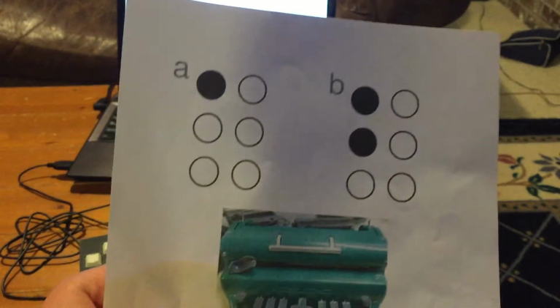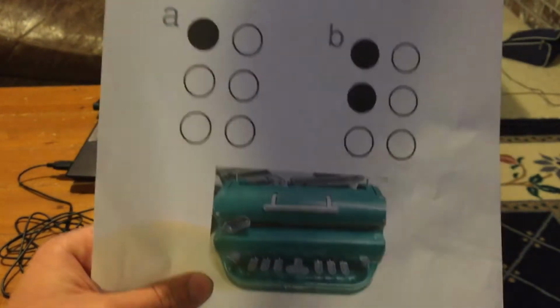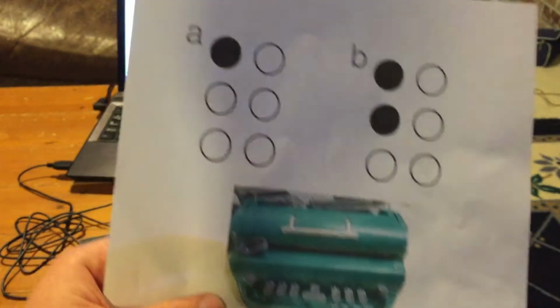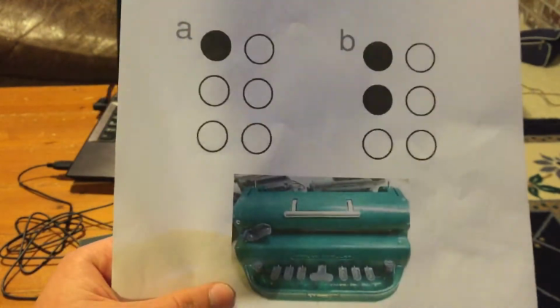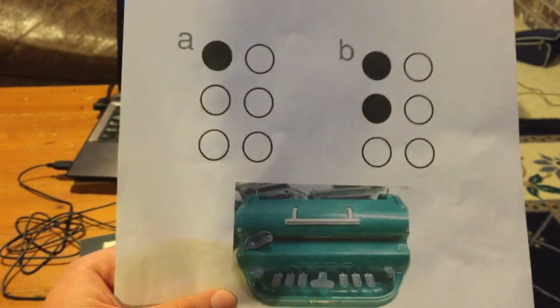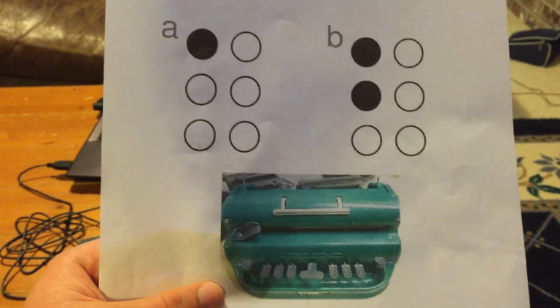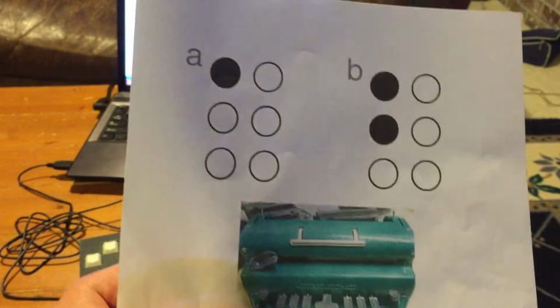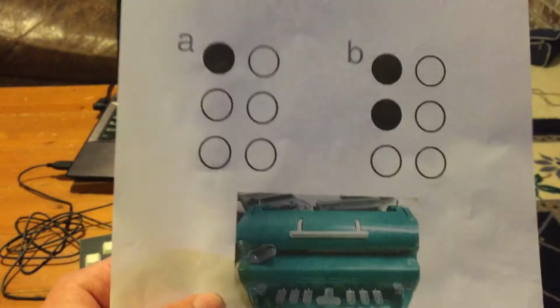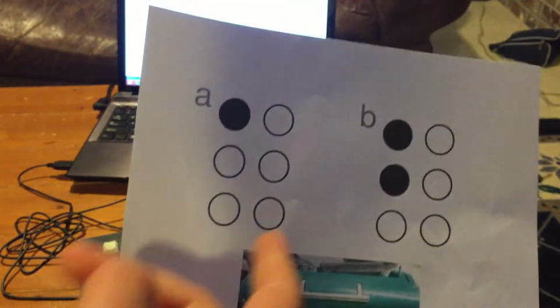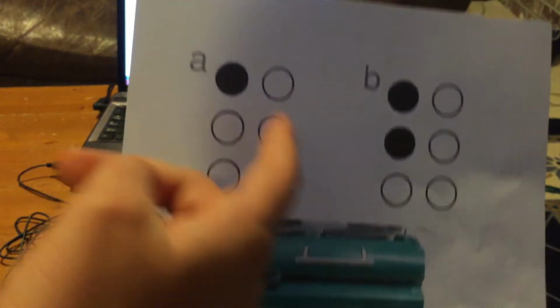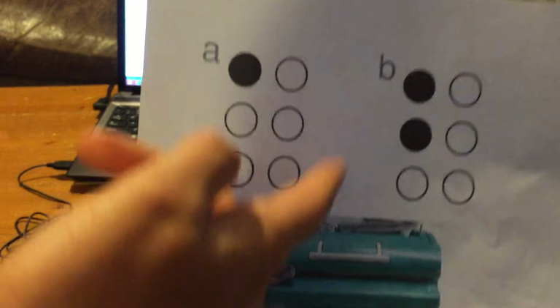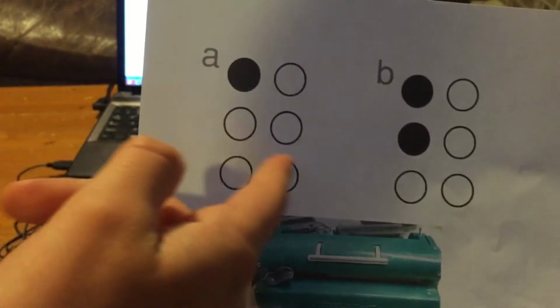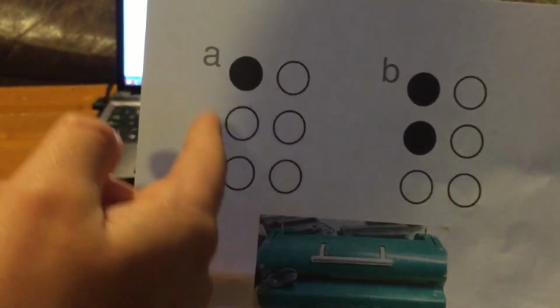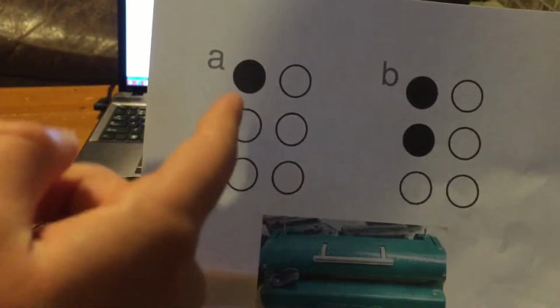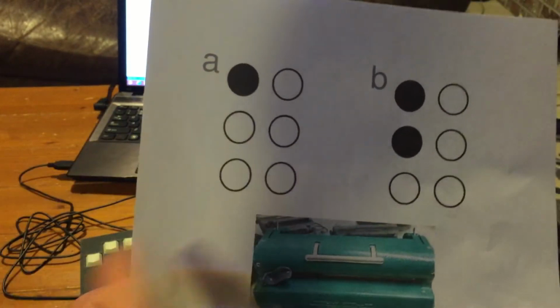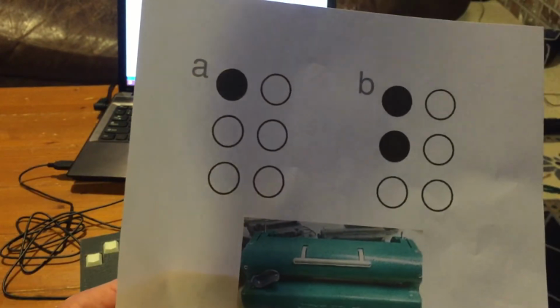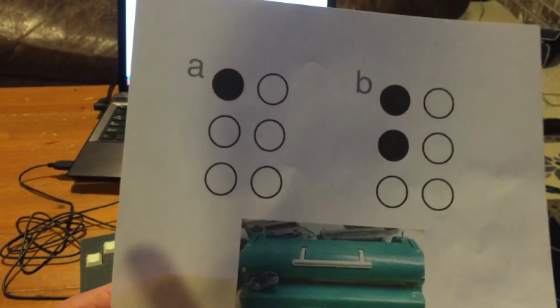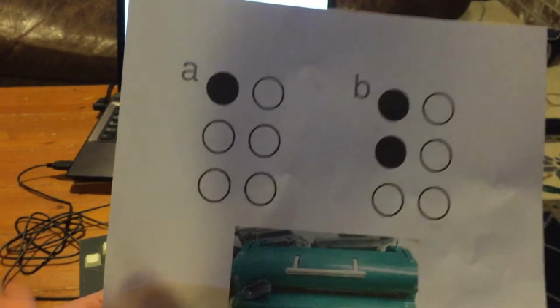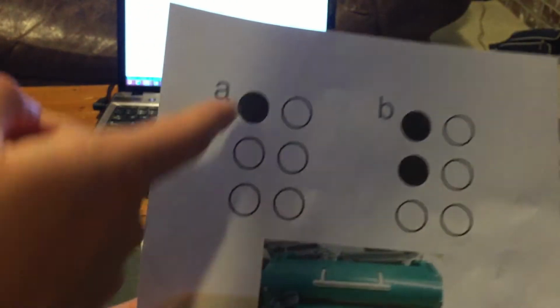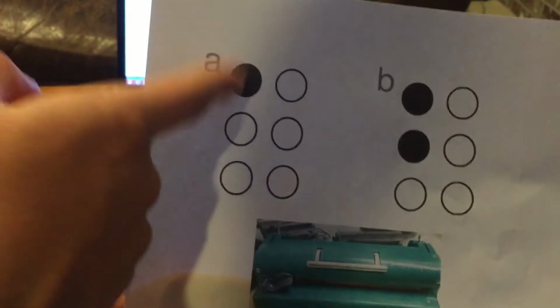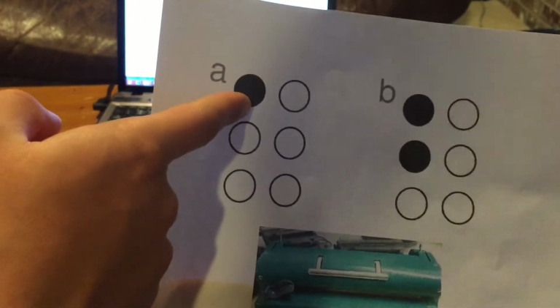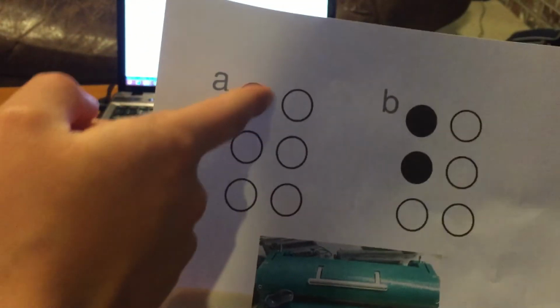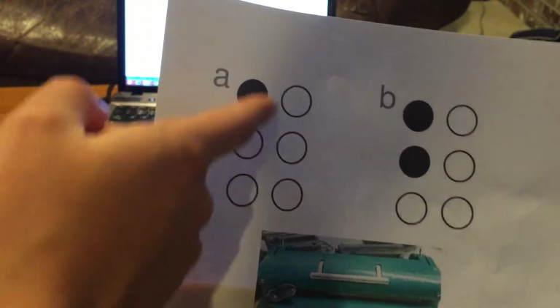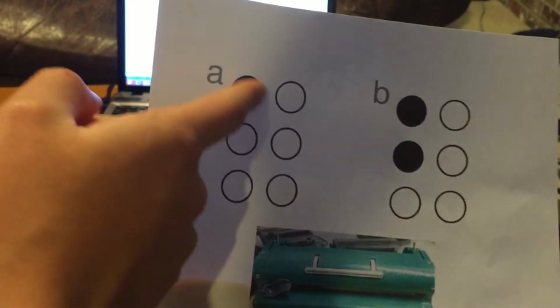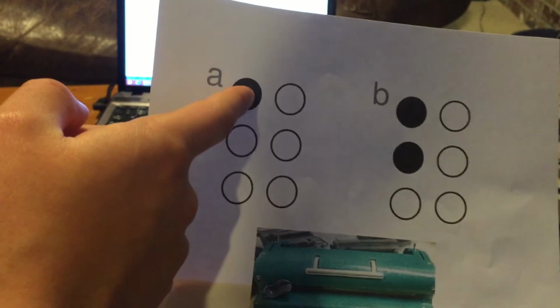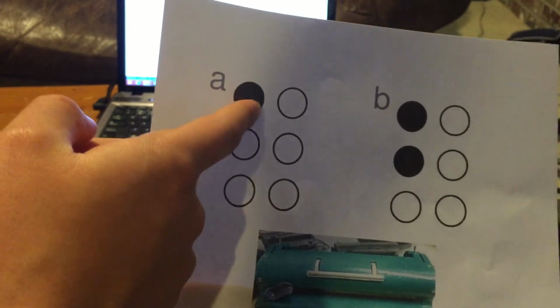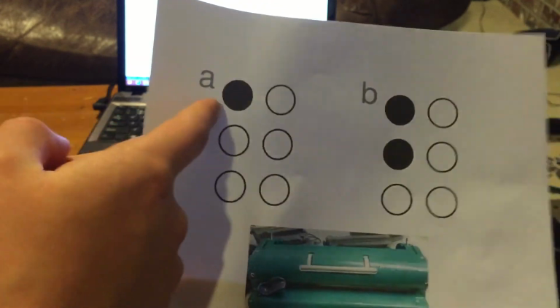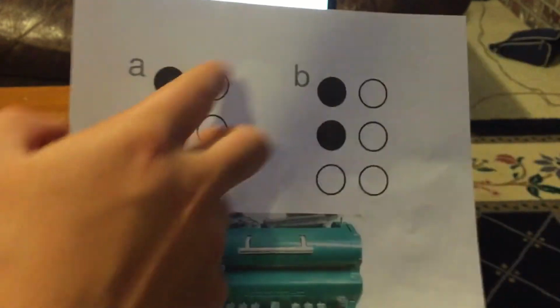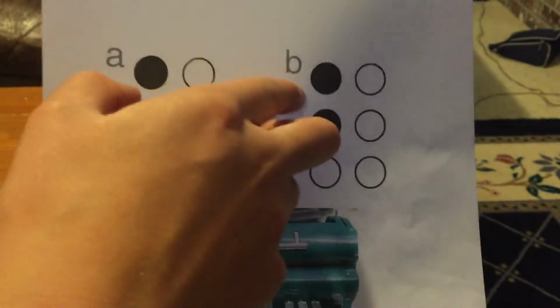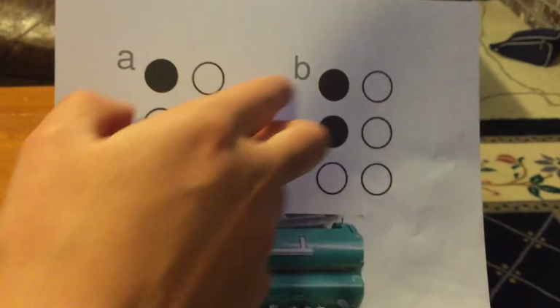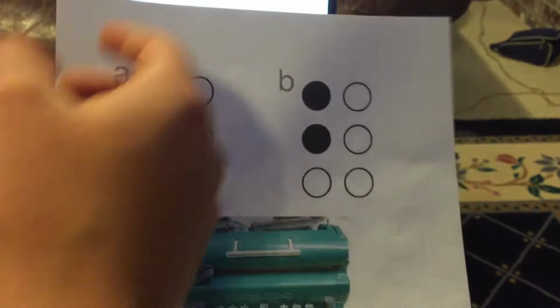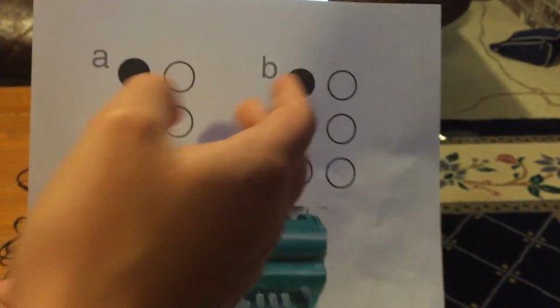Braille is a six-dot language used by the blind. Depending on what combination the six dots are filled in determines what letter is encoded. So if only this top left one up here is filled in, that's the letter A. If these two are filled in, it's the letter B.